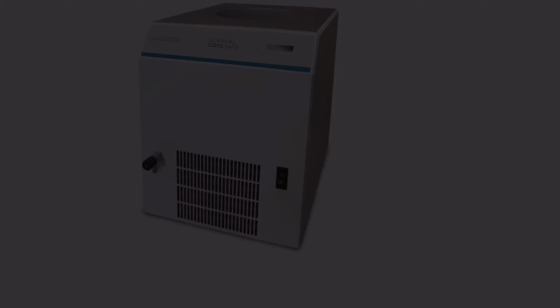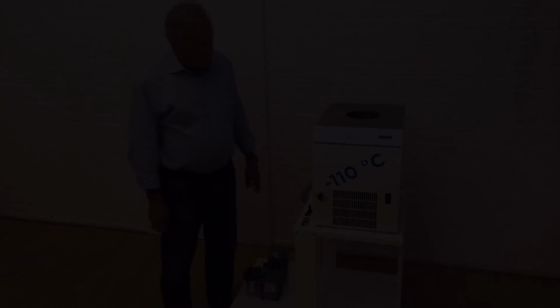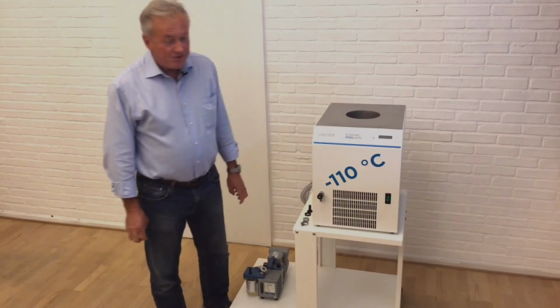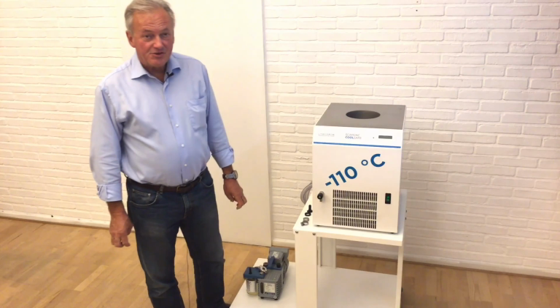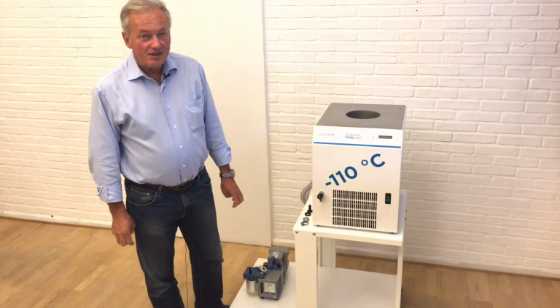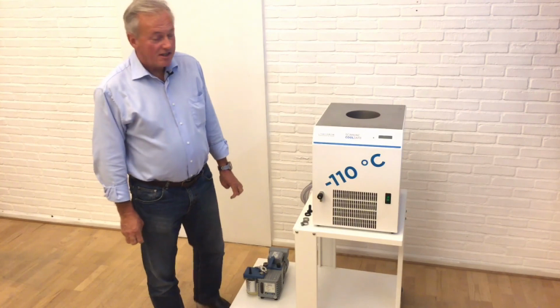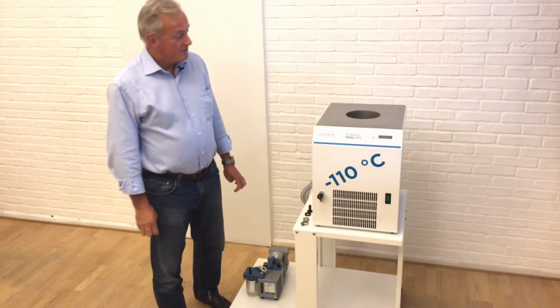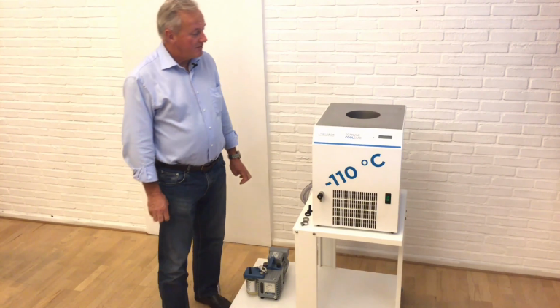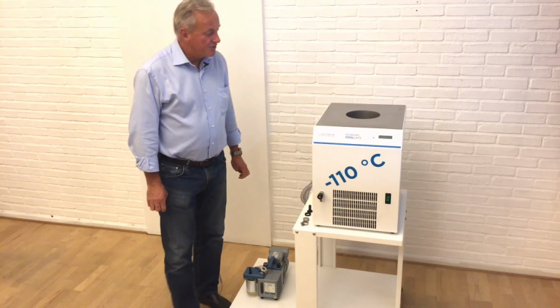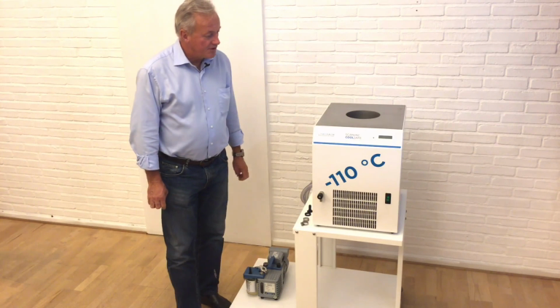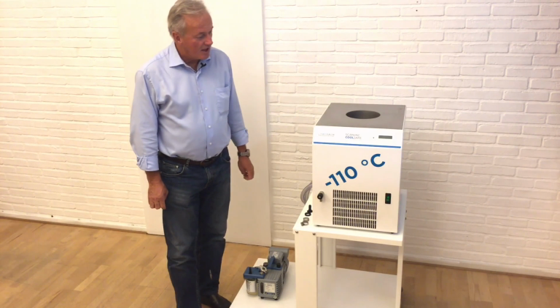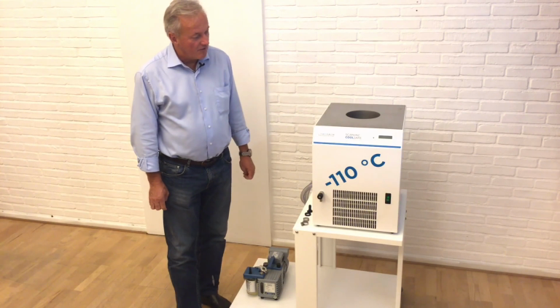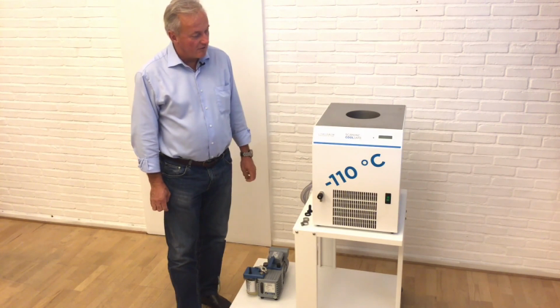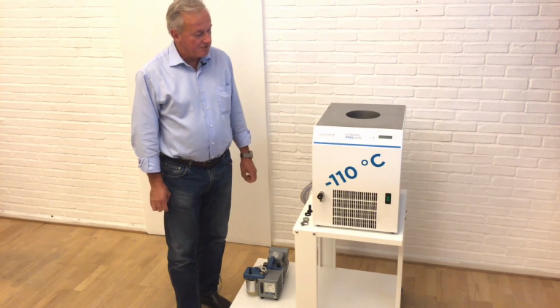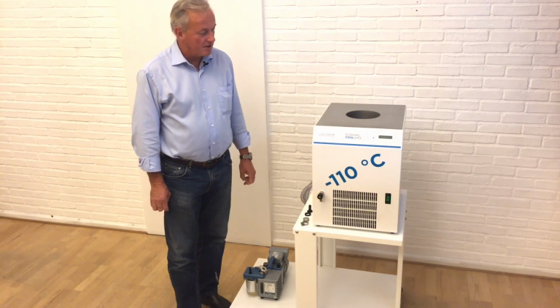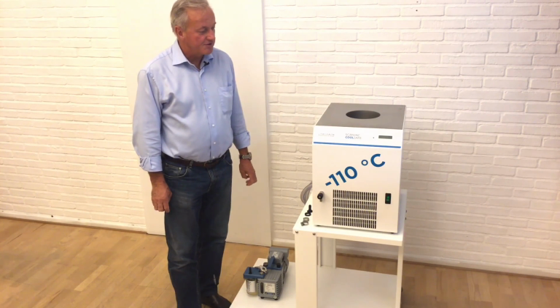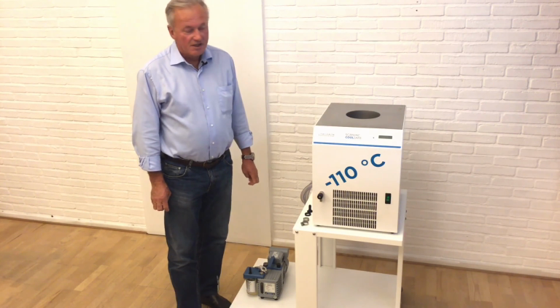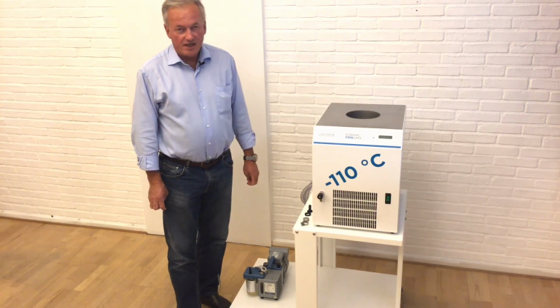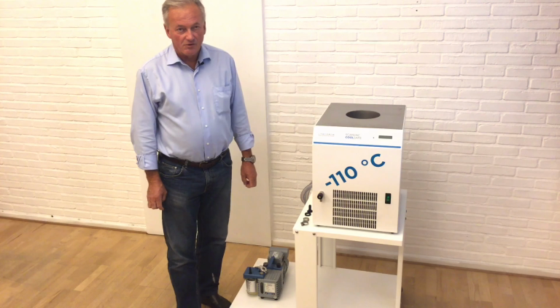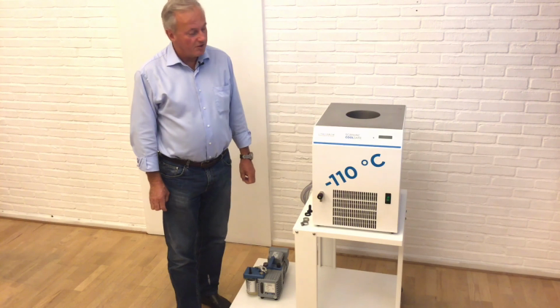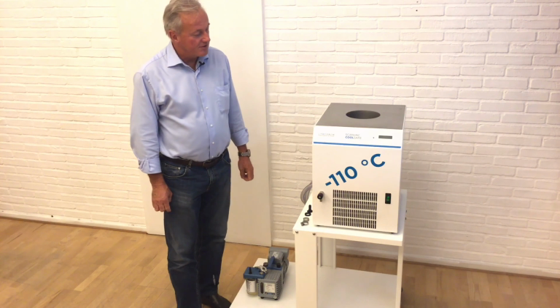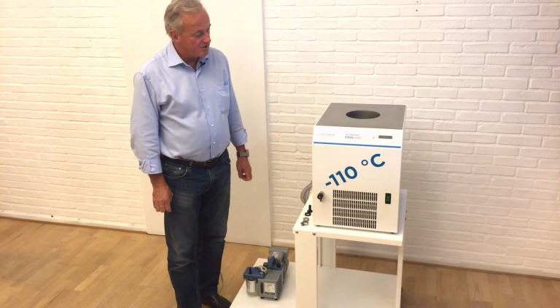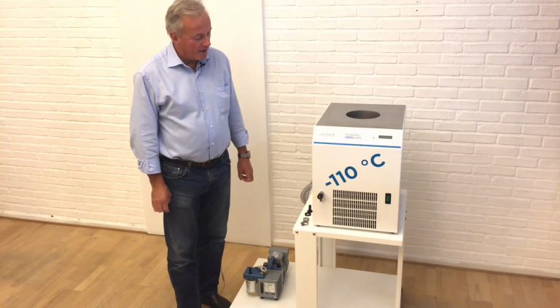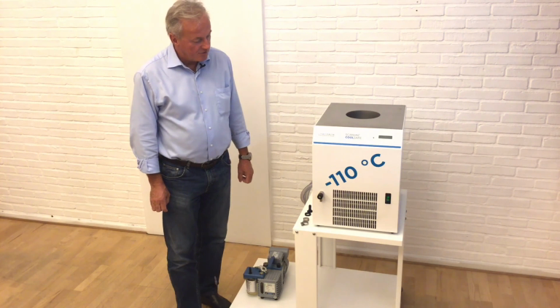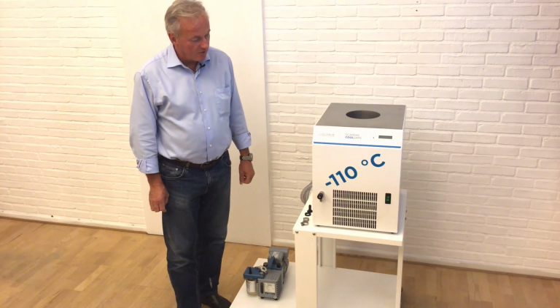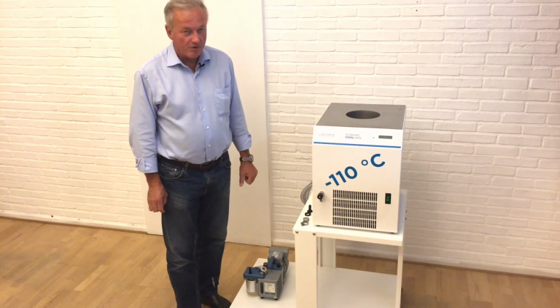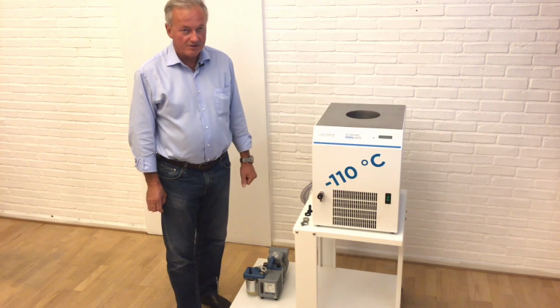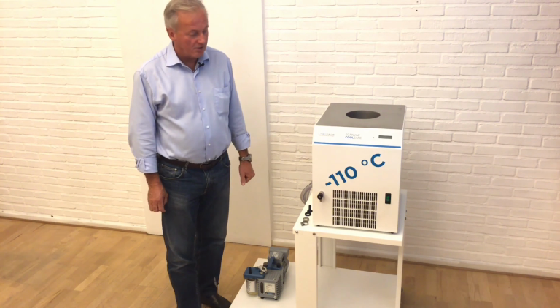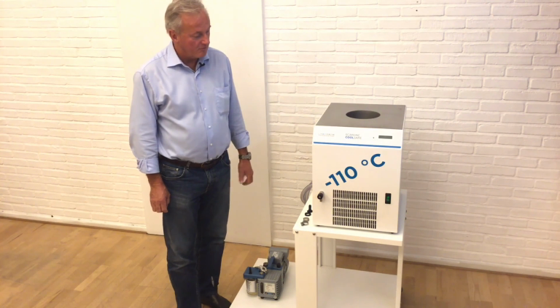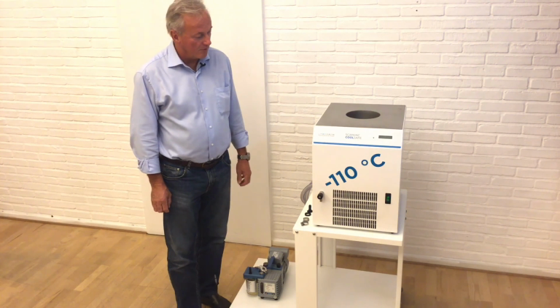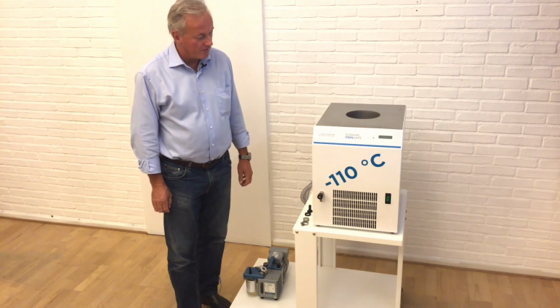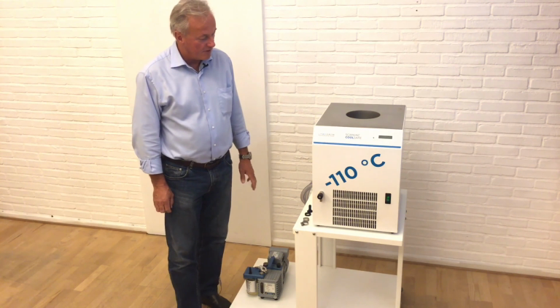My name is Jesper Scharstein and today we will see how our freeze dryers and all the connections are made, so you can operate and start up working with a freeze dryer.